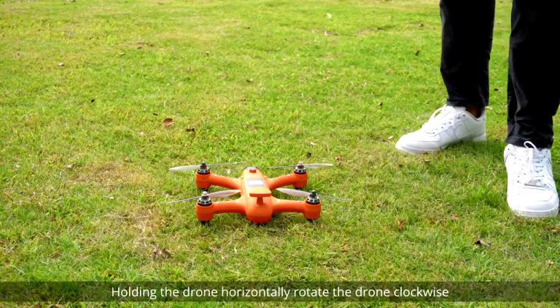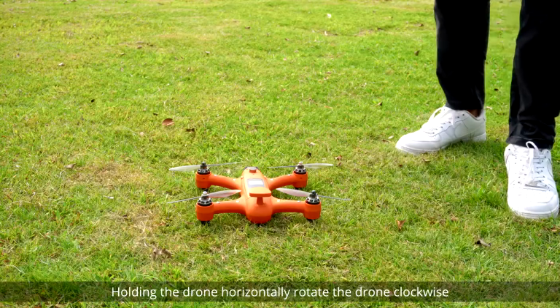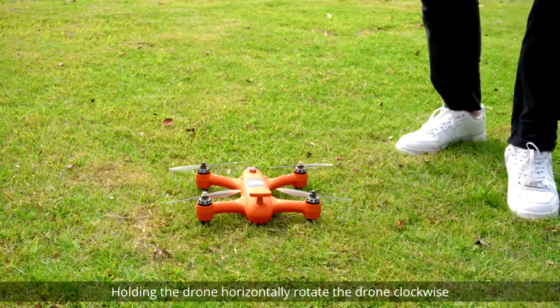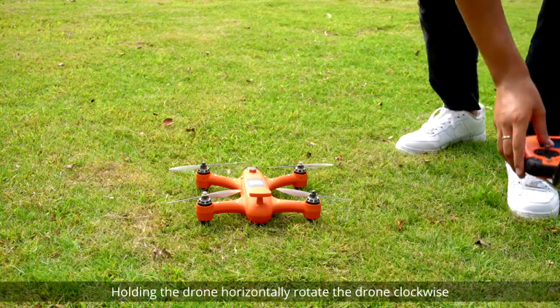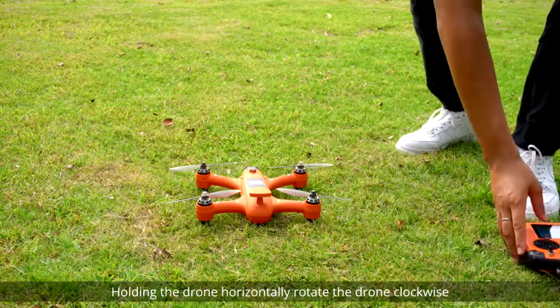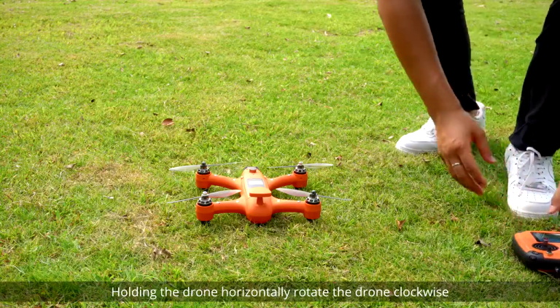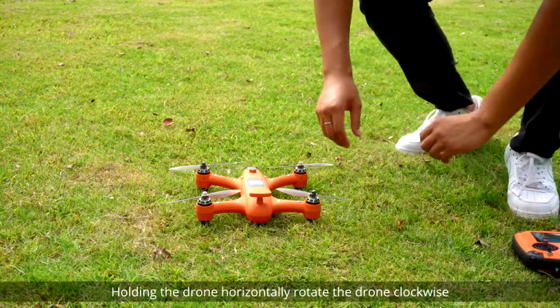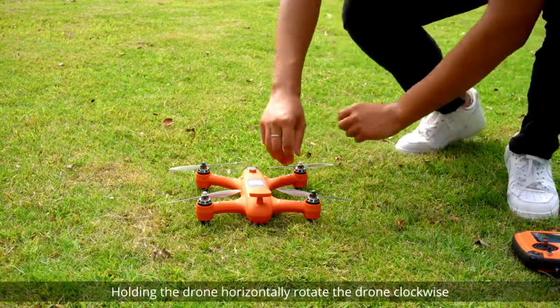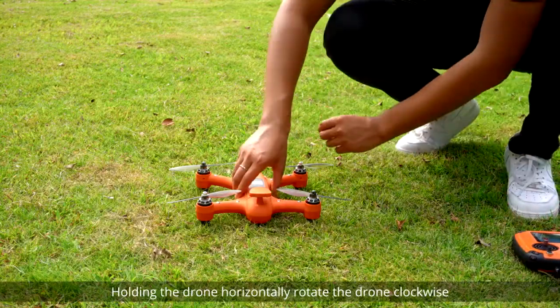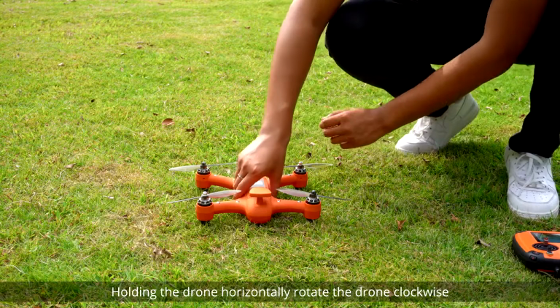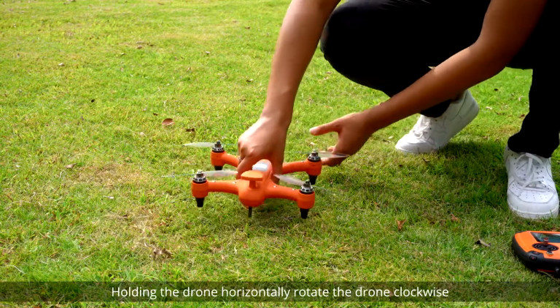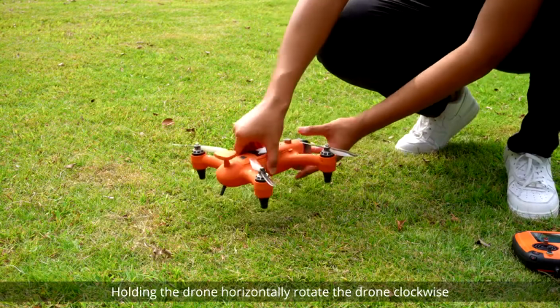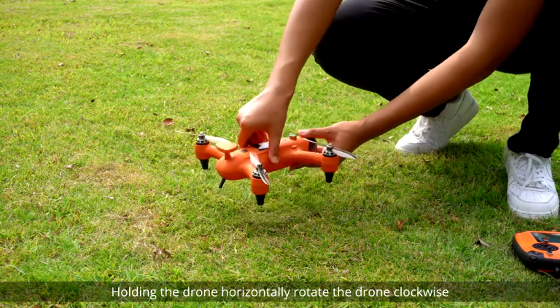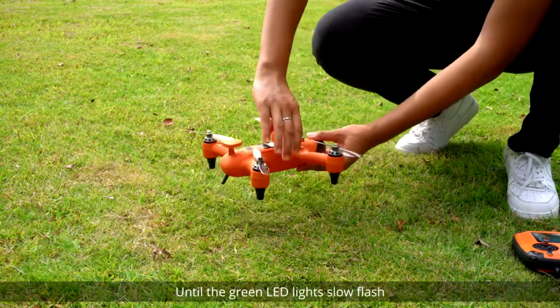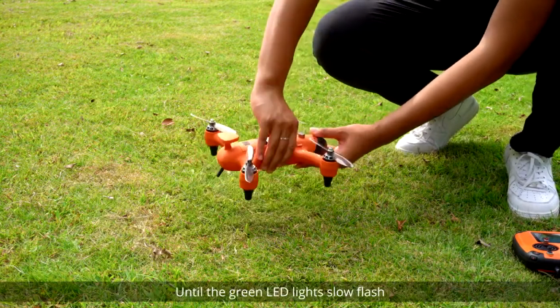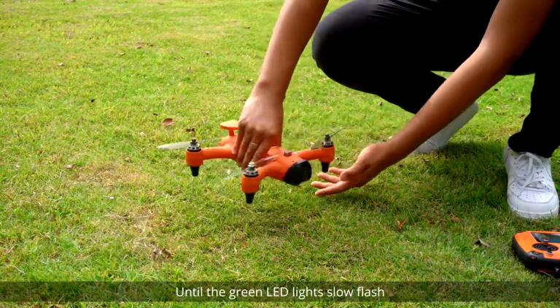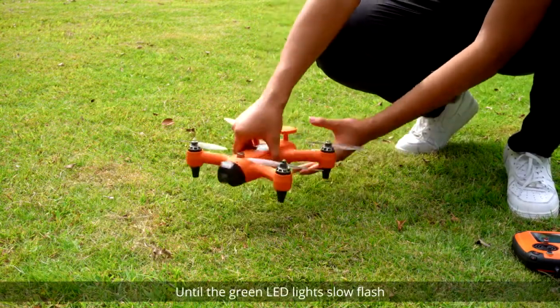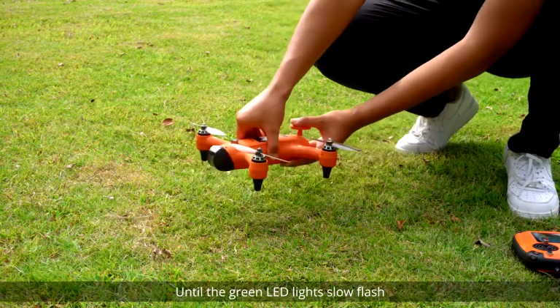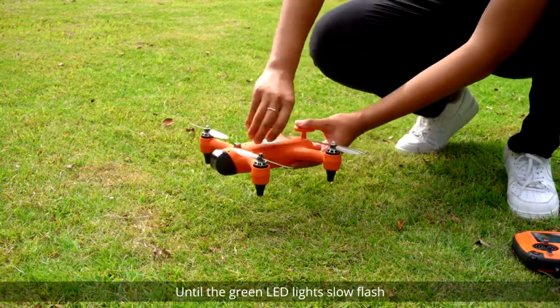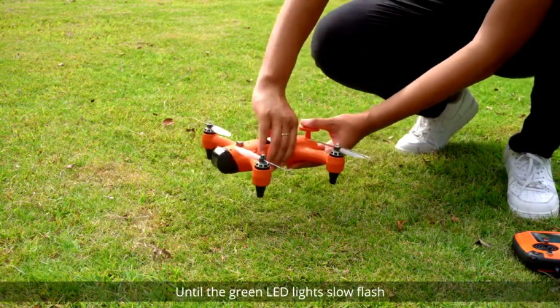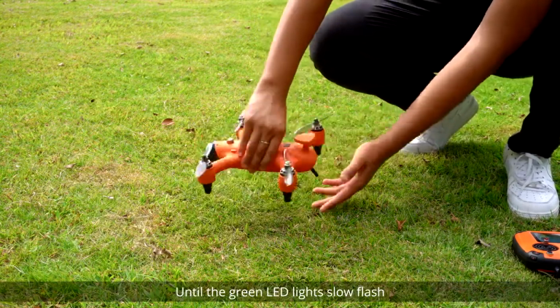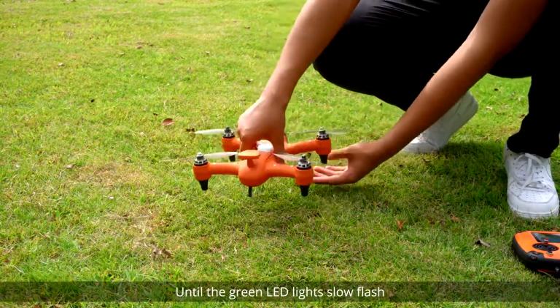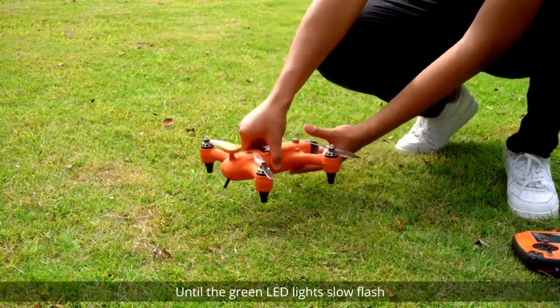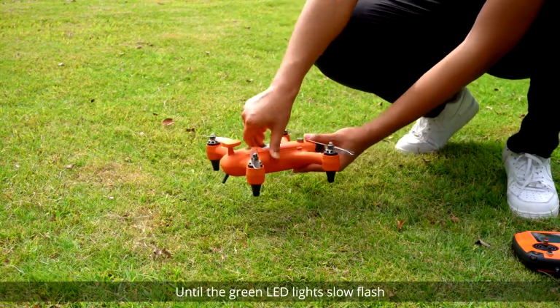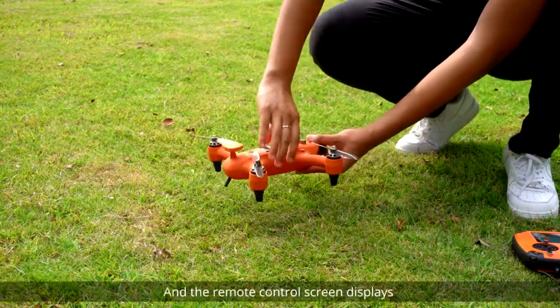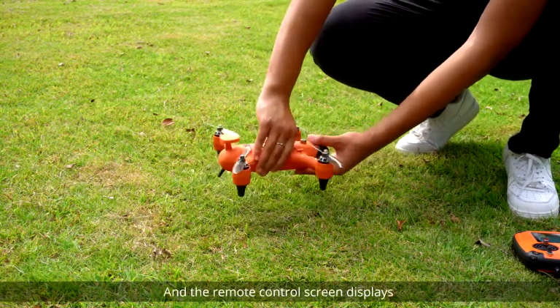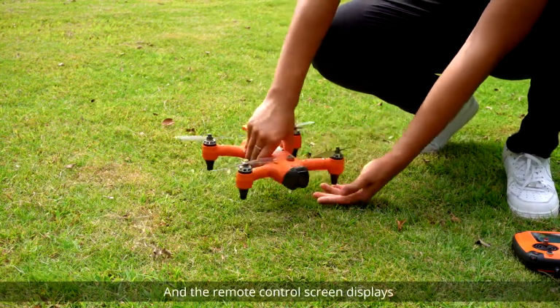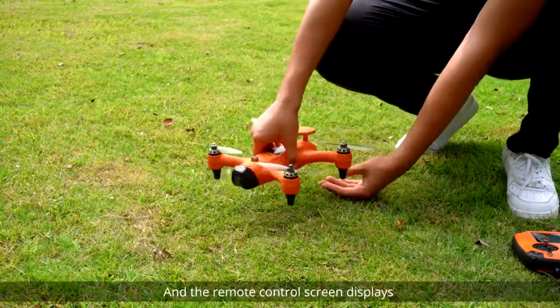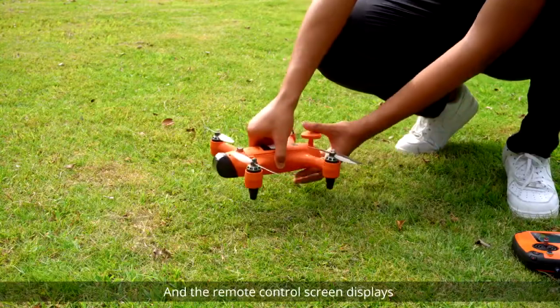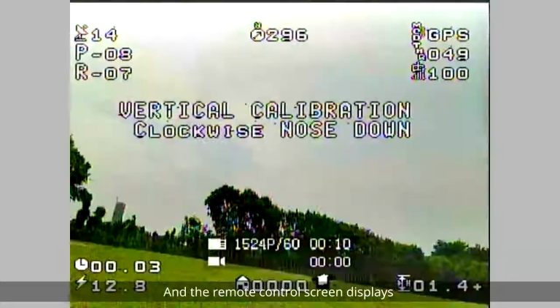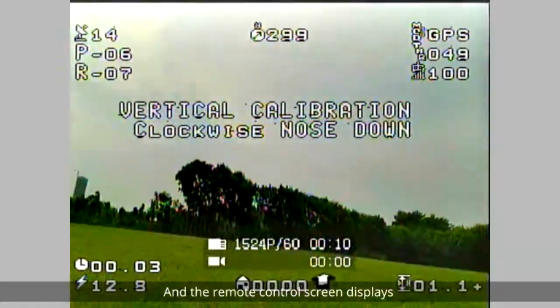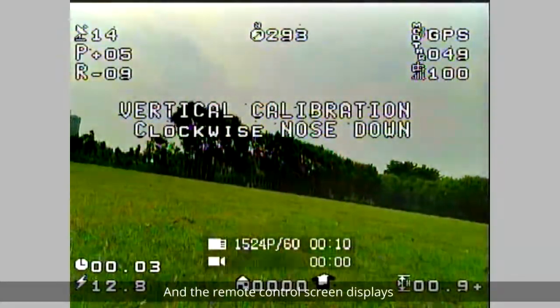Holding the drone horizontally, rotate the drone clockwise until the green LED lights slowly flash and the remote control screen displays the next prompt.